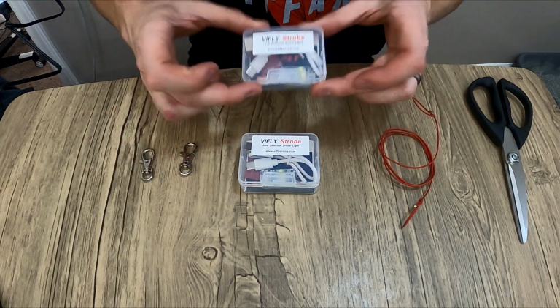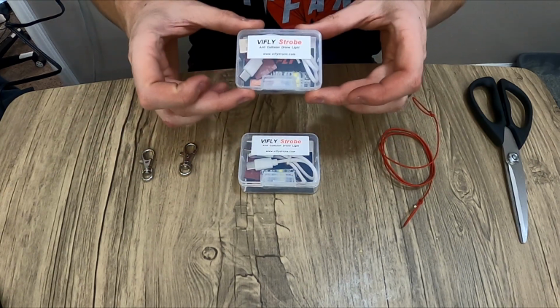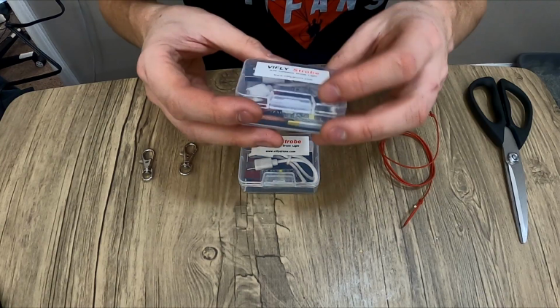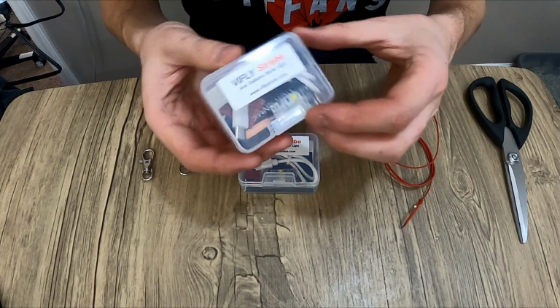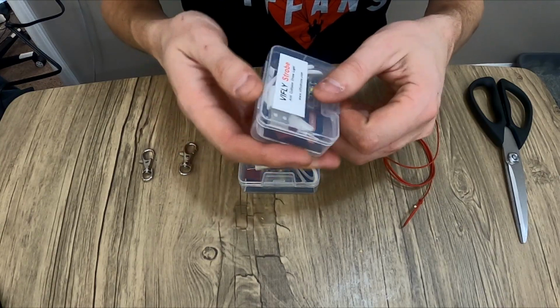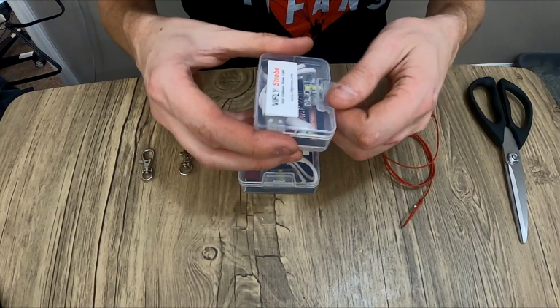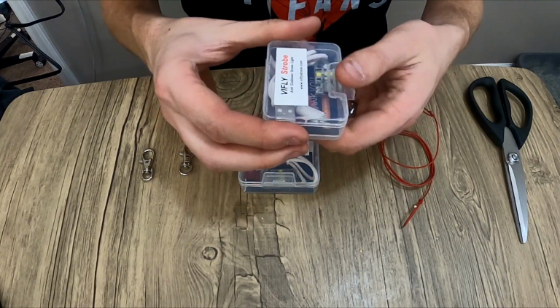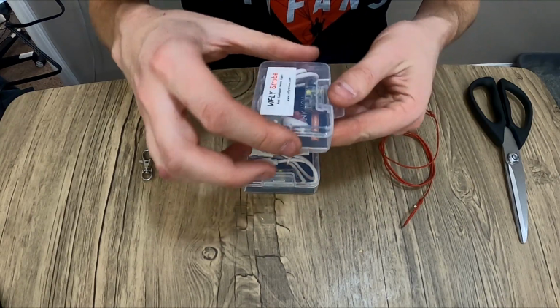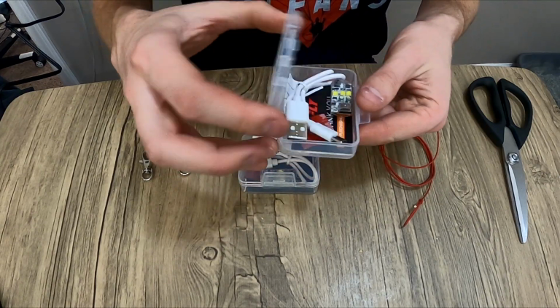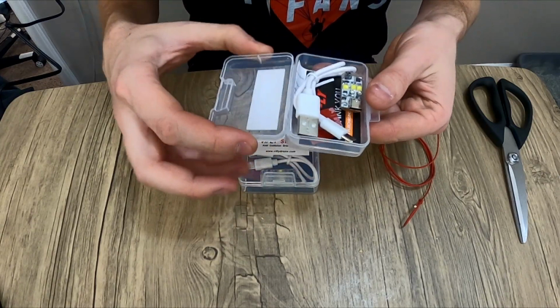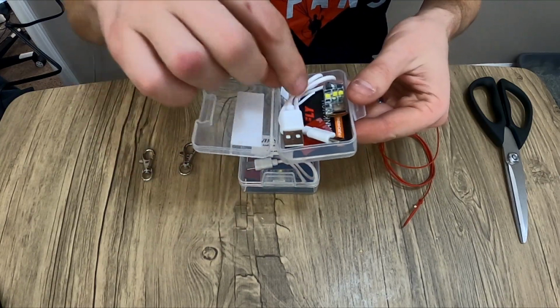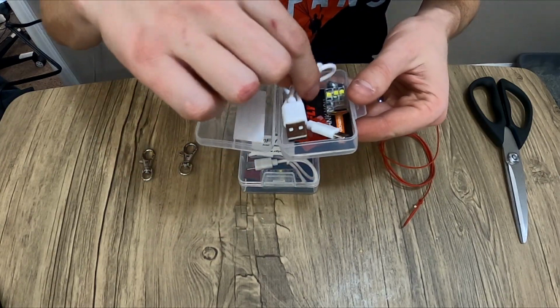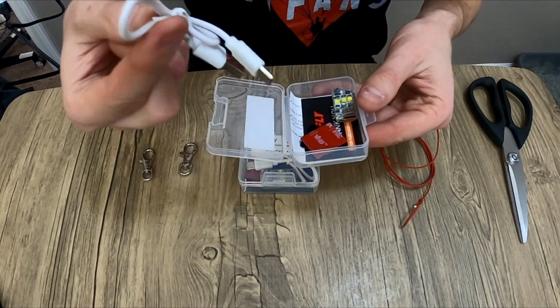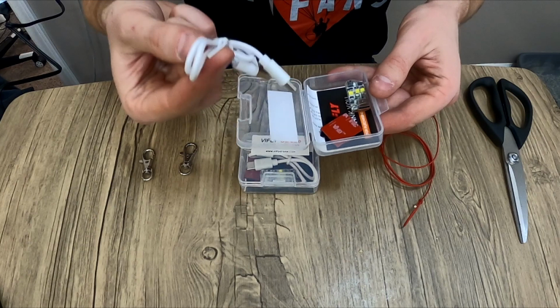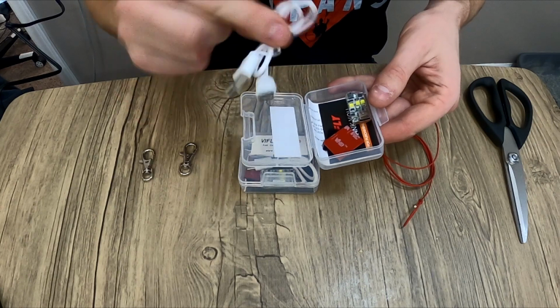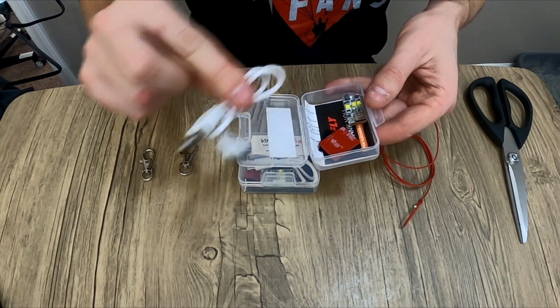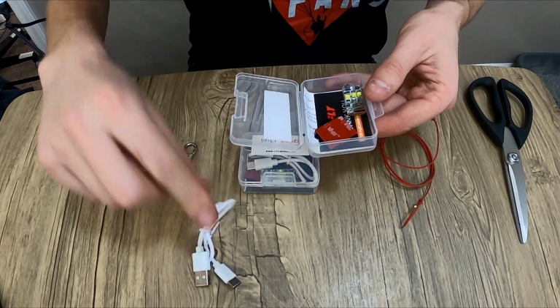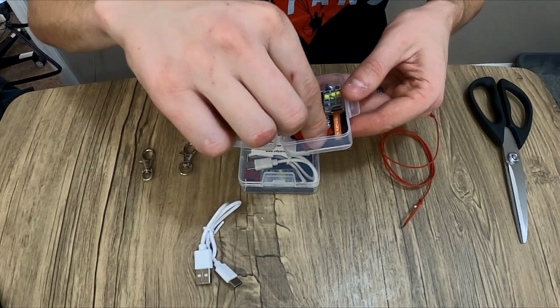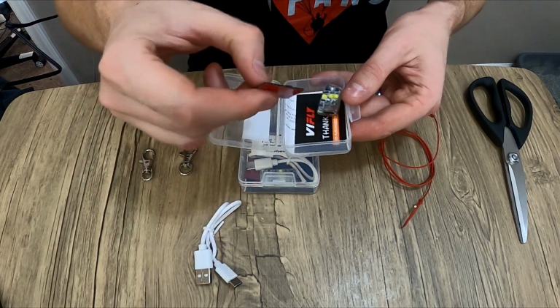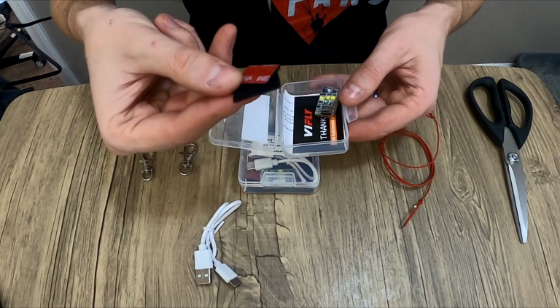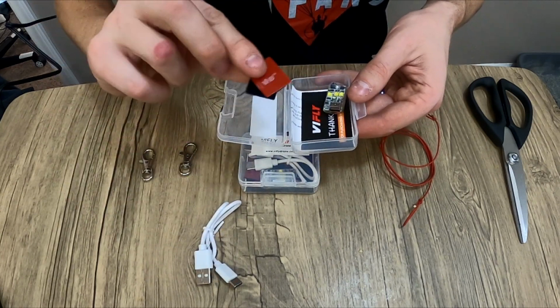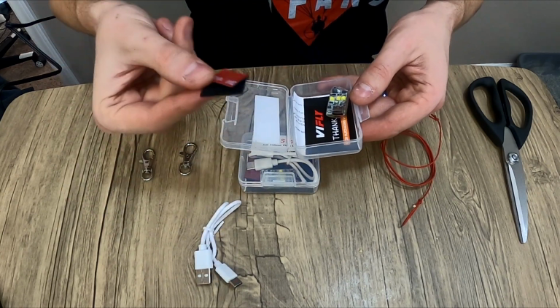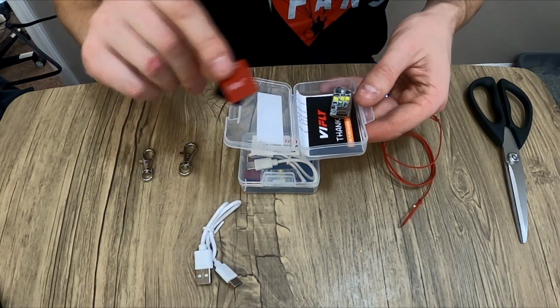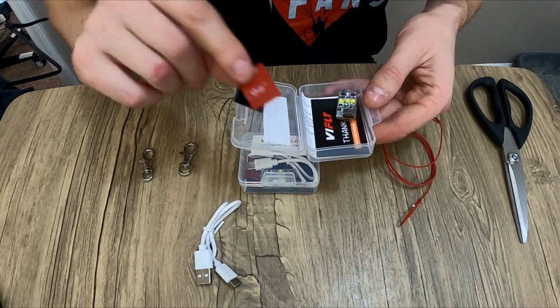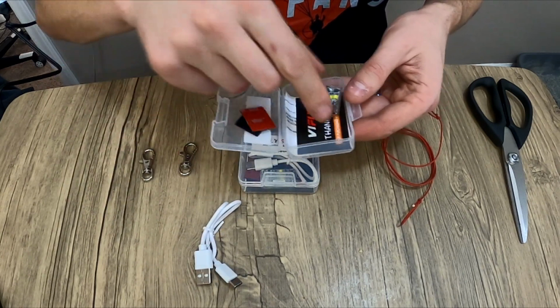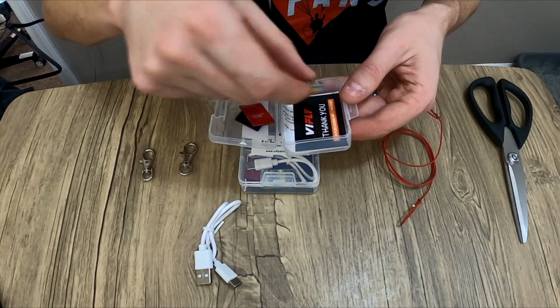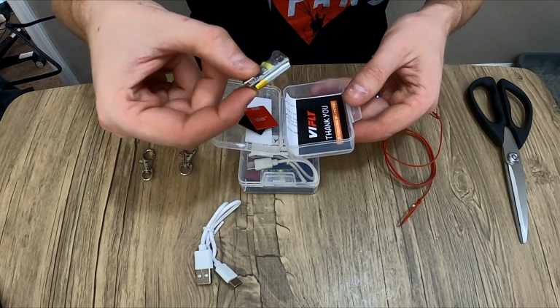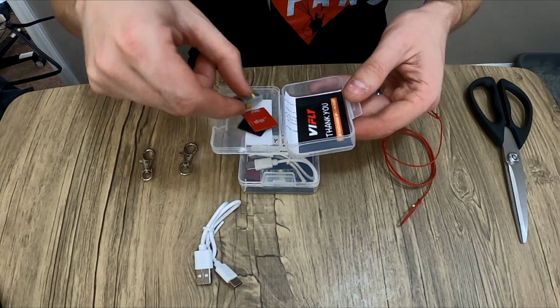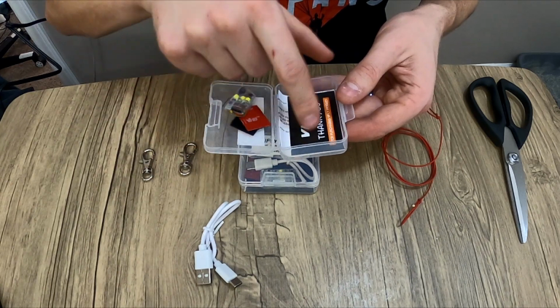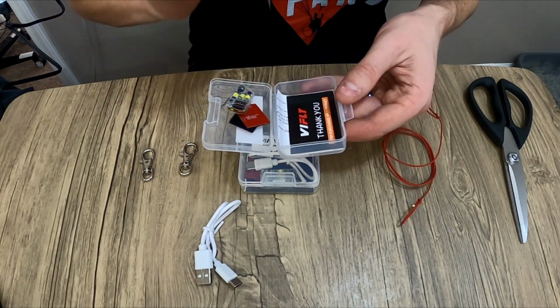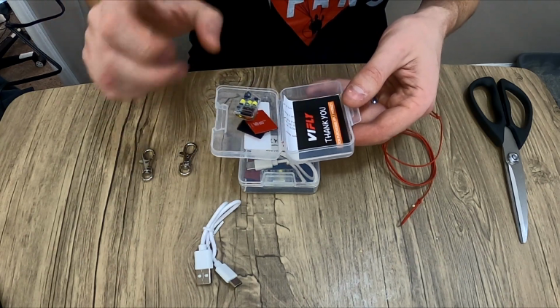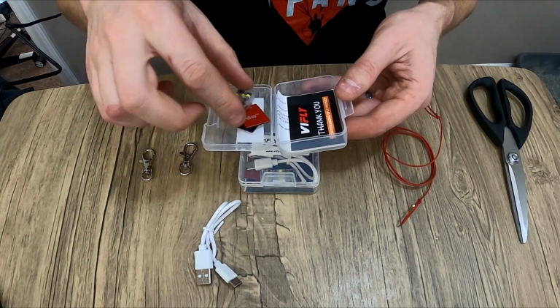Then of course we've got the two strobe lights themselves. They come in their own little needle box, along with the USB-C charge cable, velcro with scratchy and soft sides, the light itself, and of course an instruction manual.